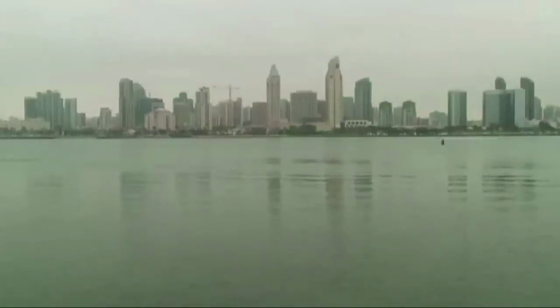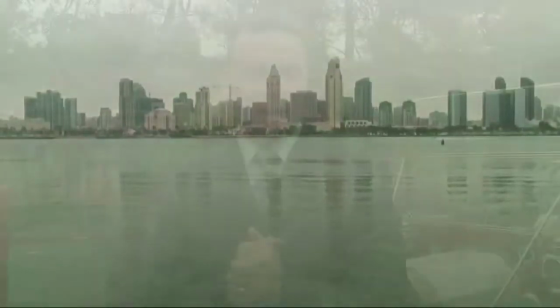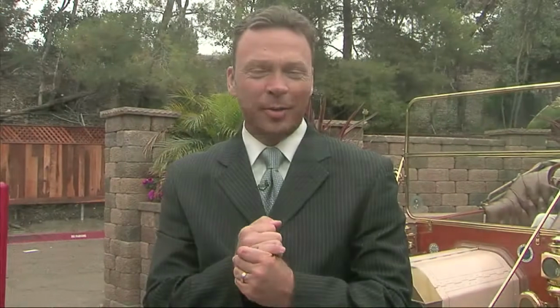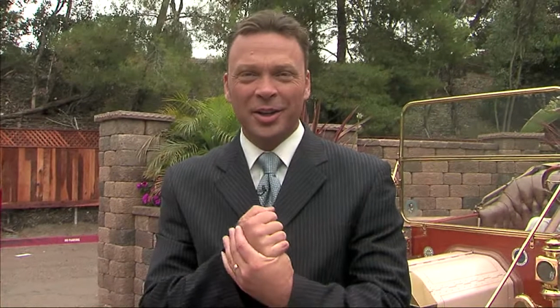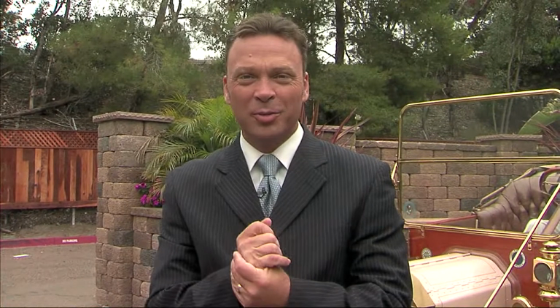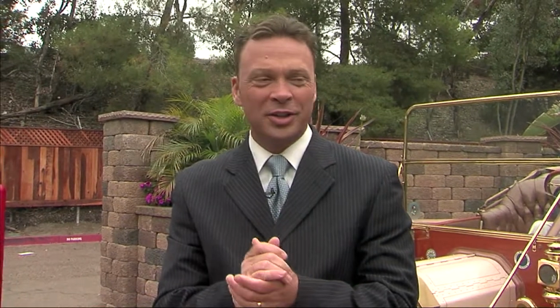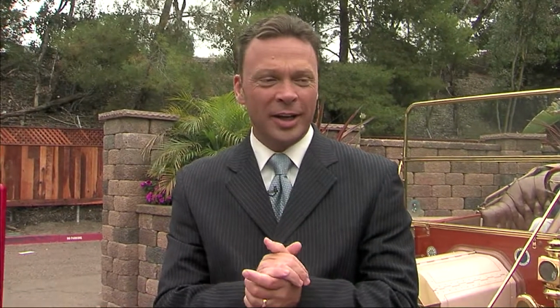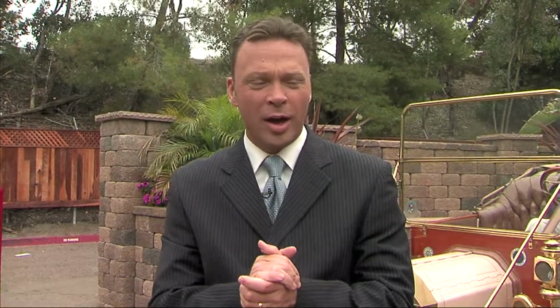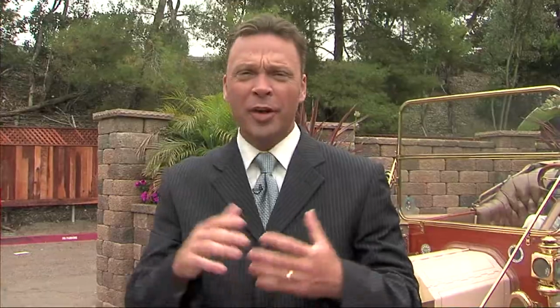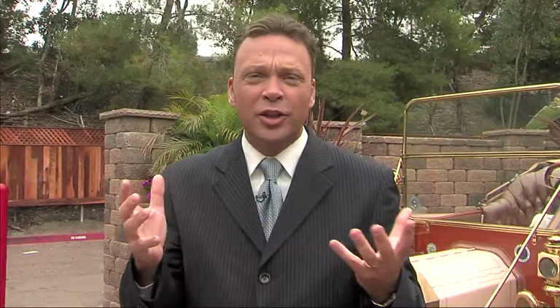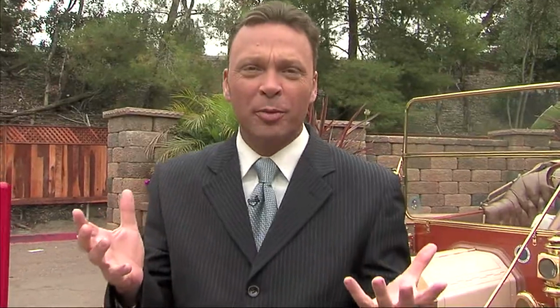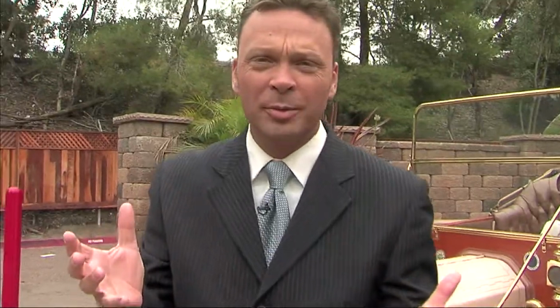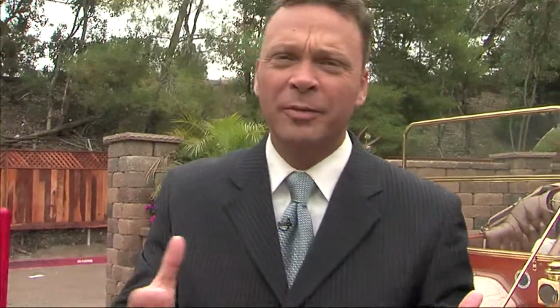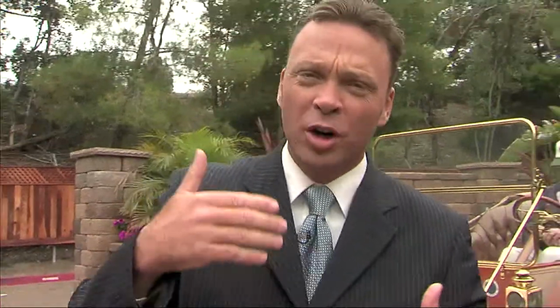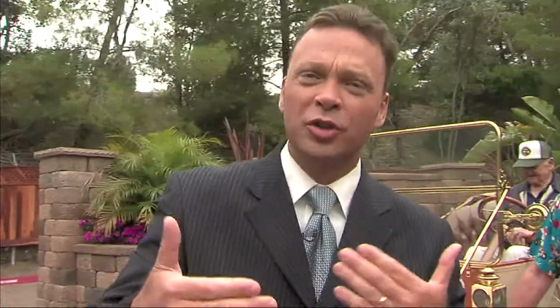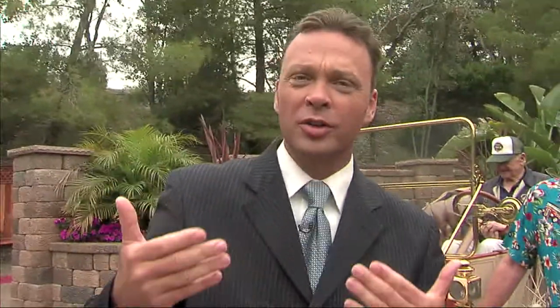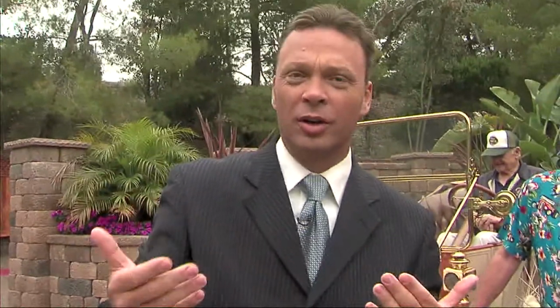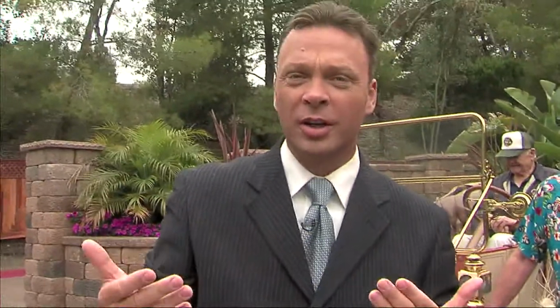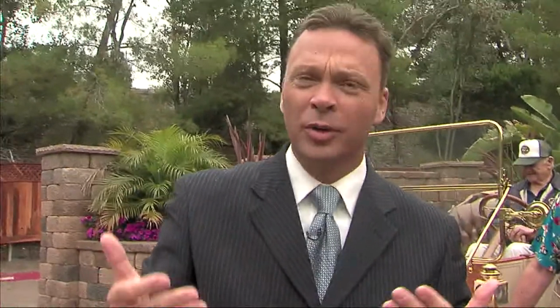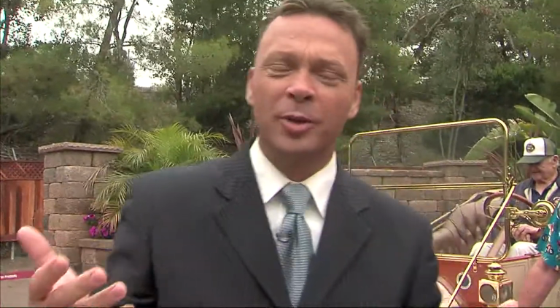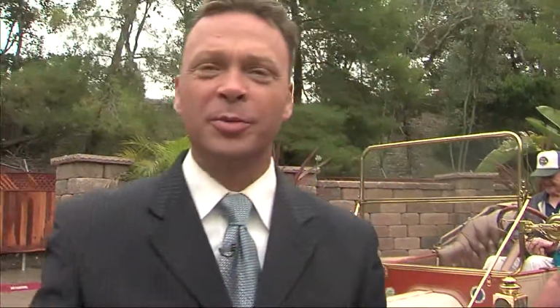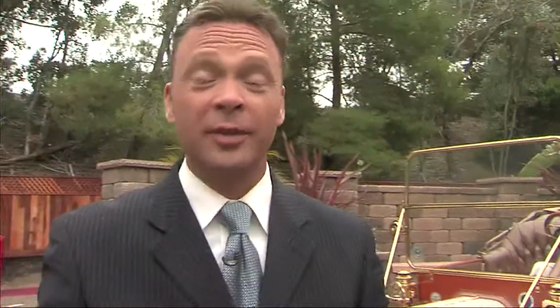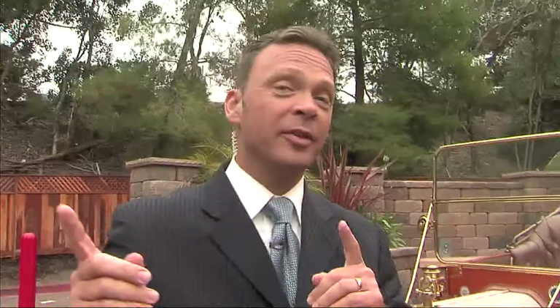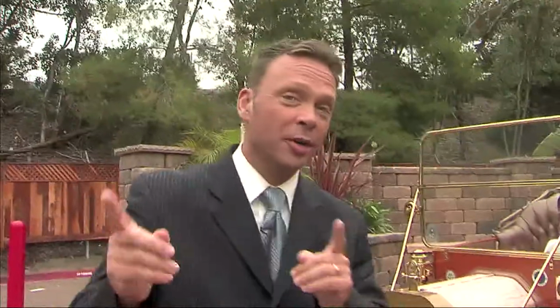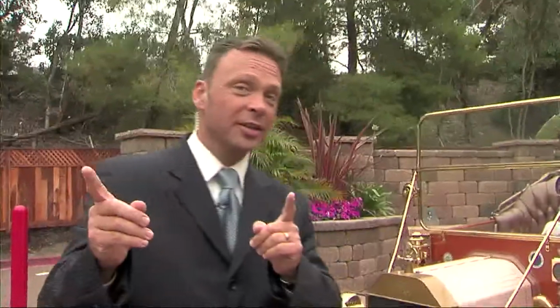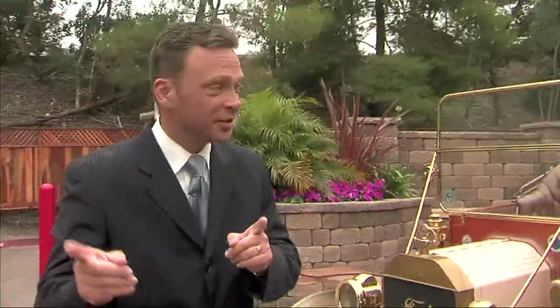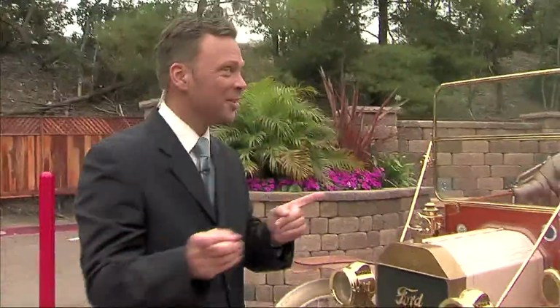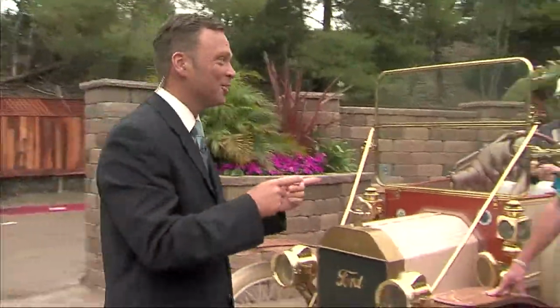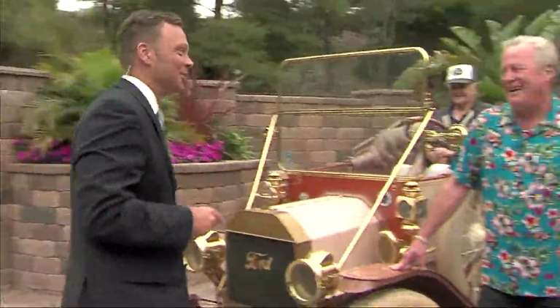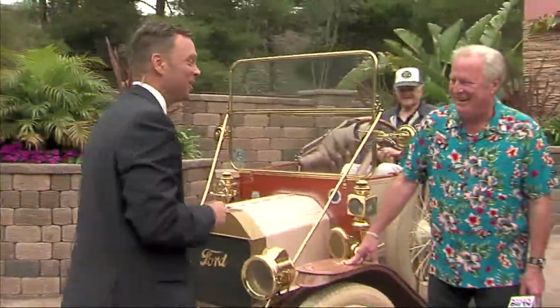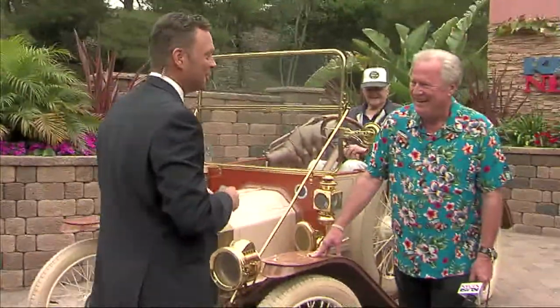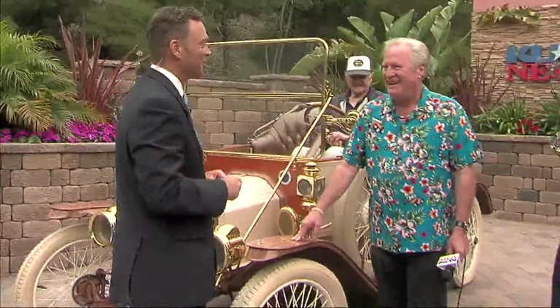All right, welcome back here to Good Morning San Diego. Have you ever had car problems, have trouble starting your car? We're going to help you out this morning, if you have a Model T, that is. Here's Dave Stoller joining us now. Good to see you, sir.